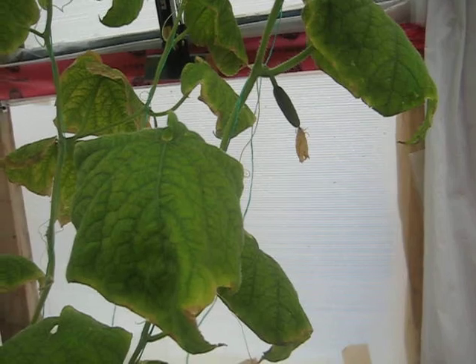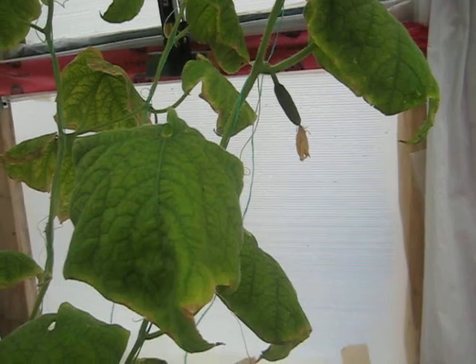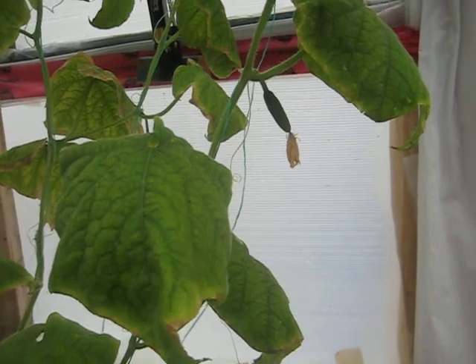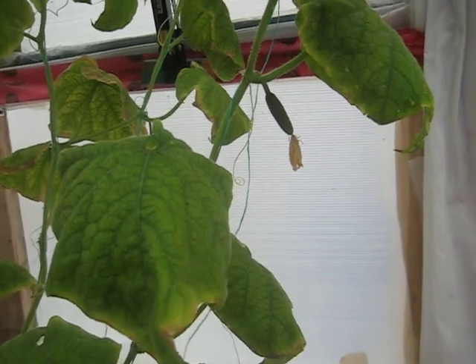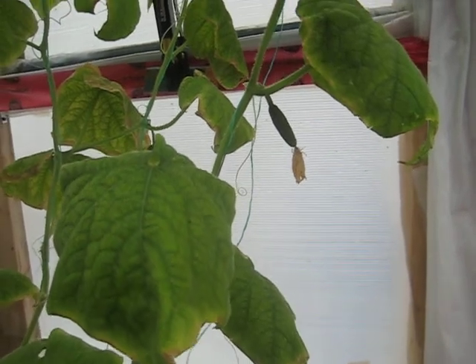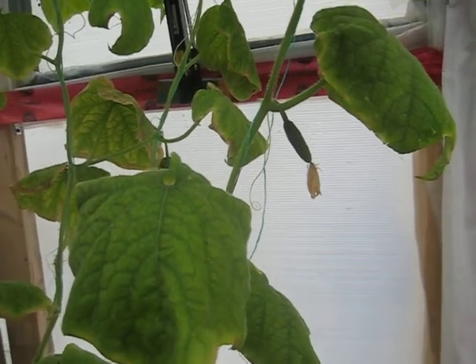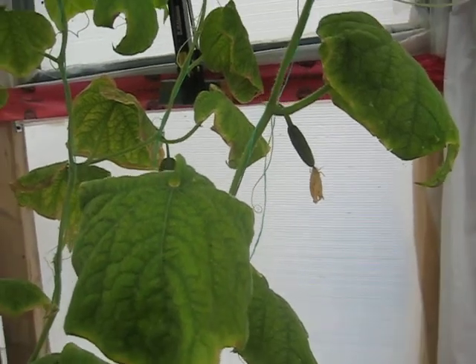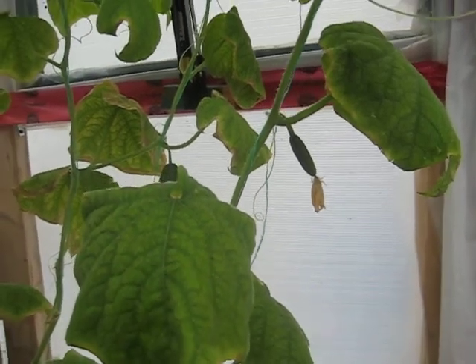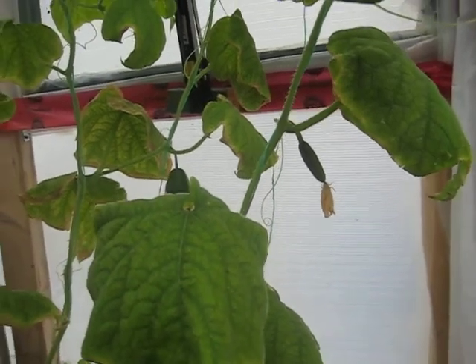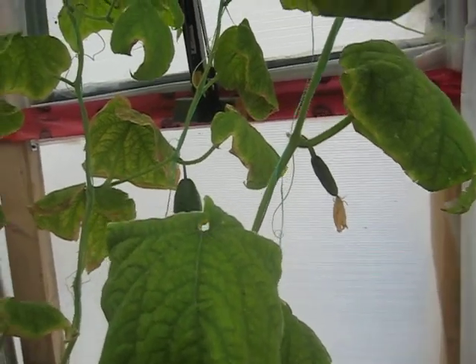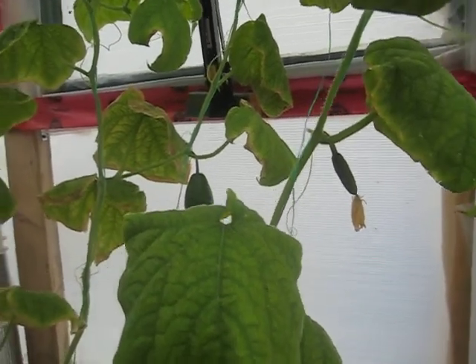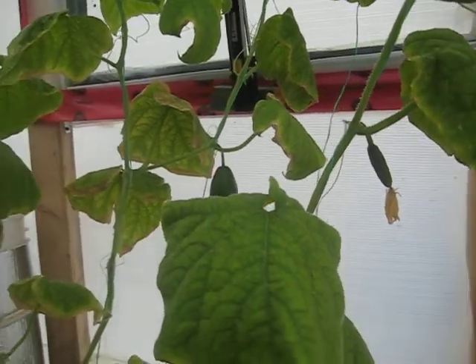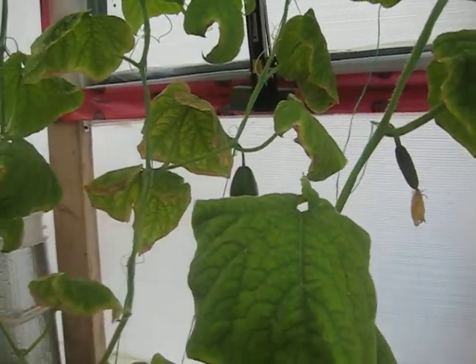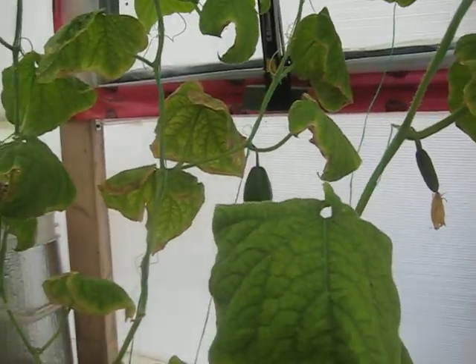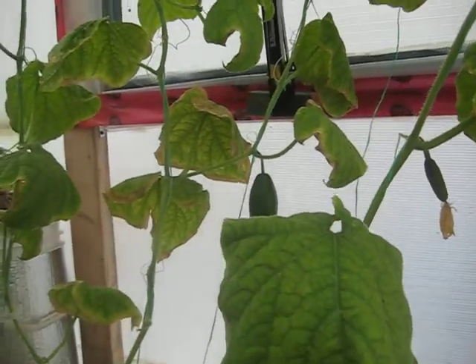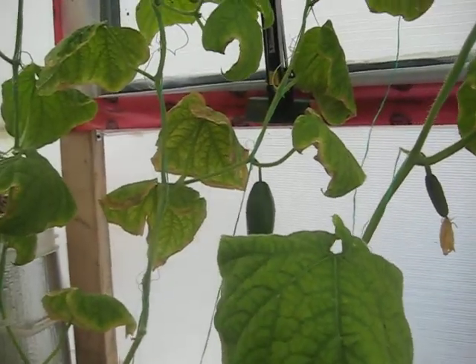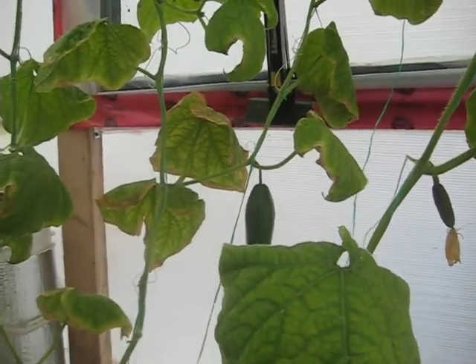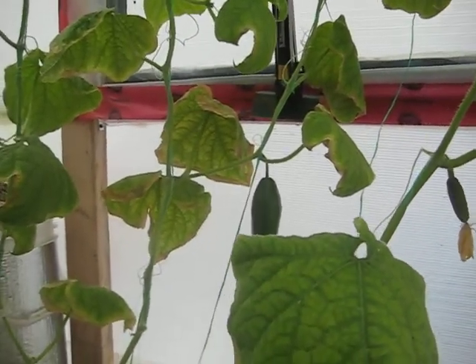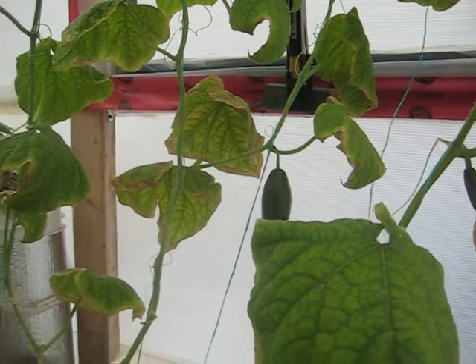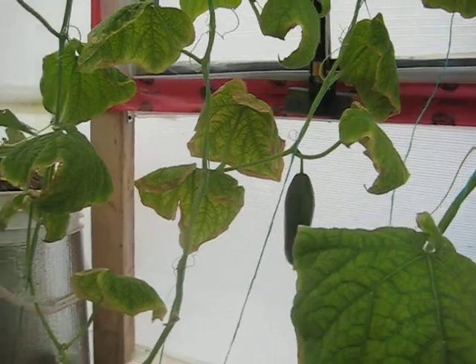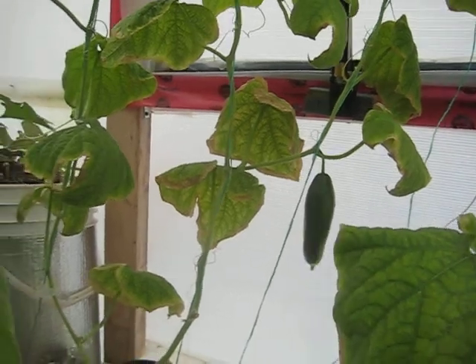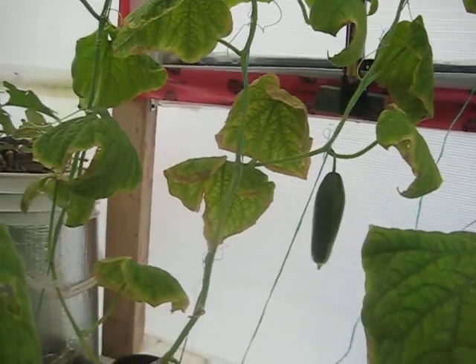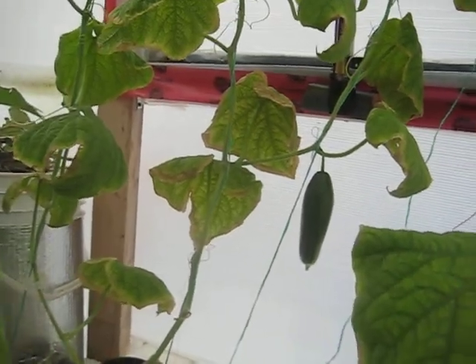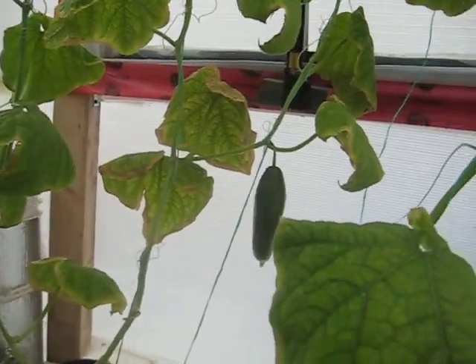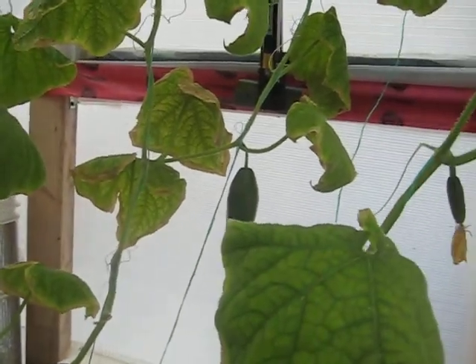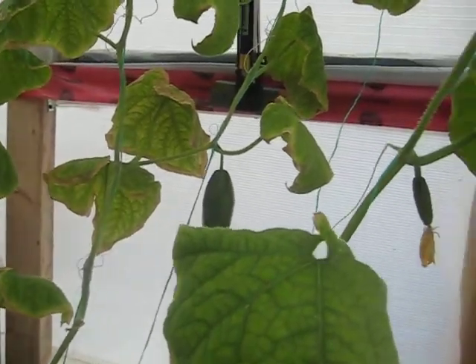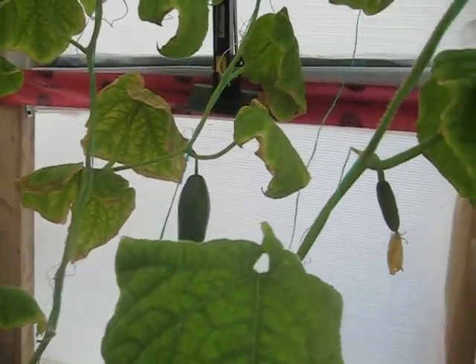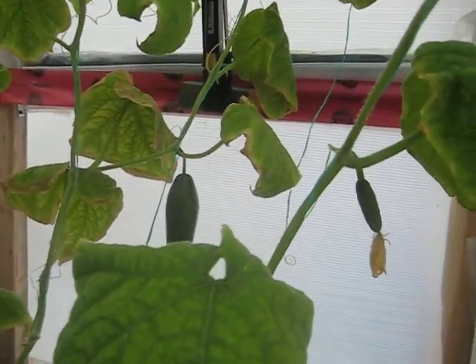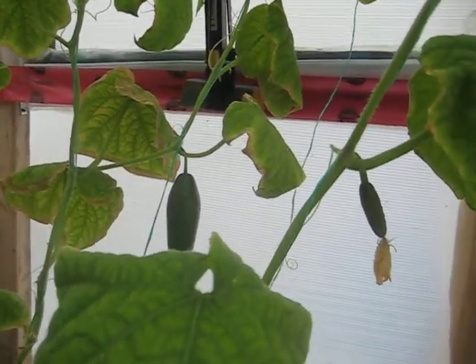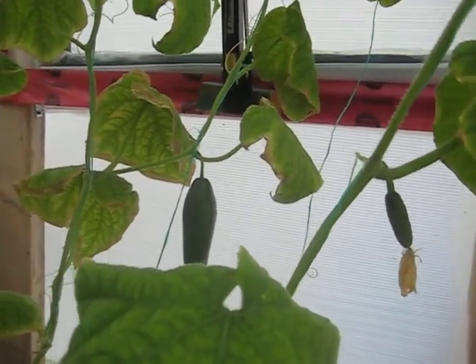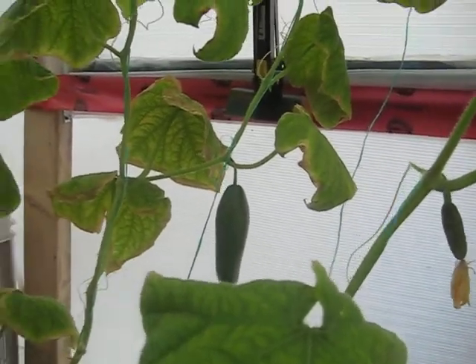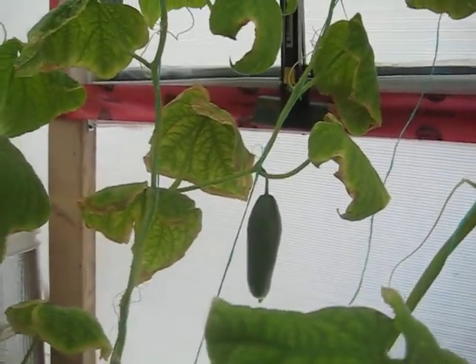November 23rd update for the Aquaponics Canada greenhouse. You can see some cucumbers.